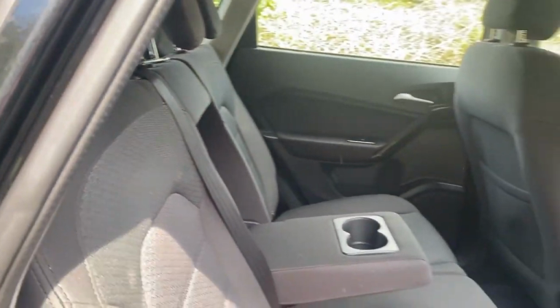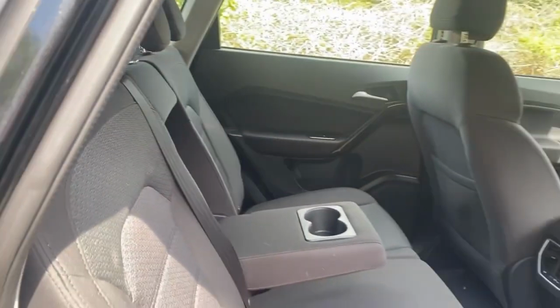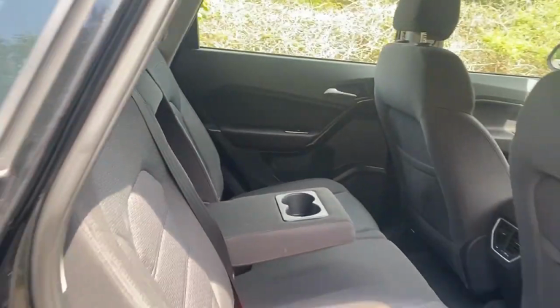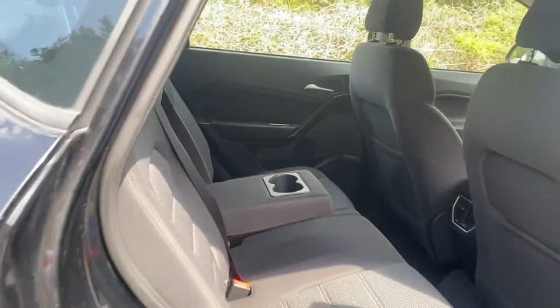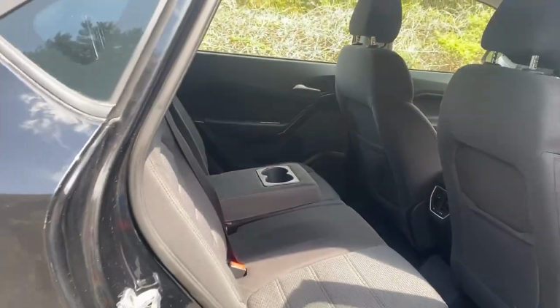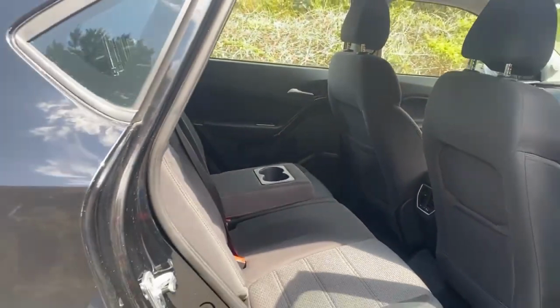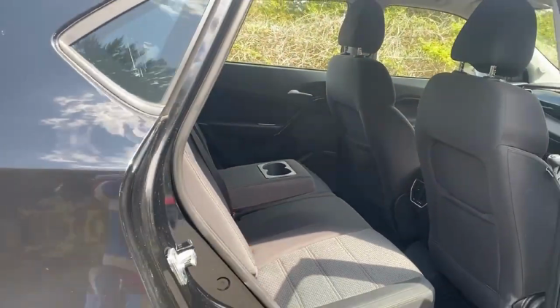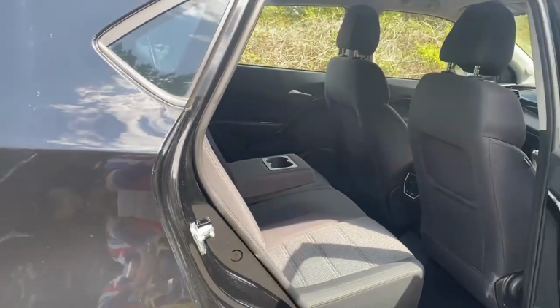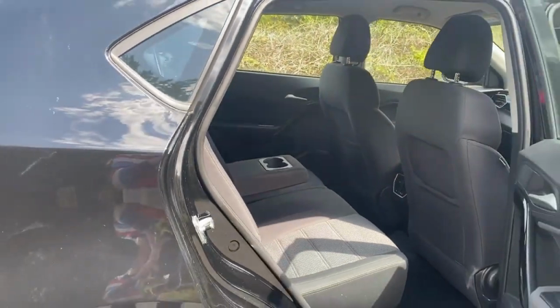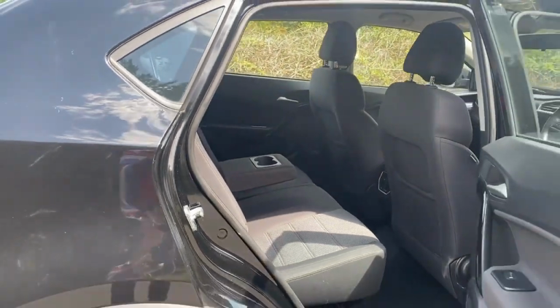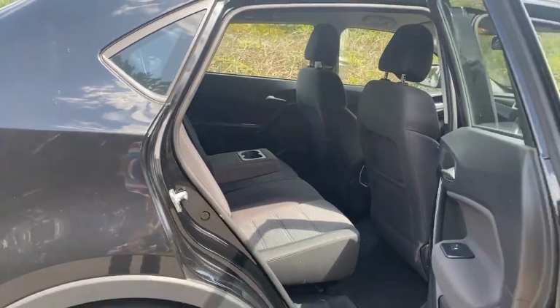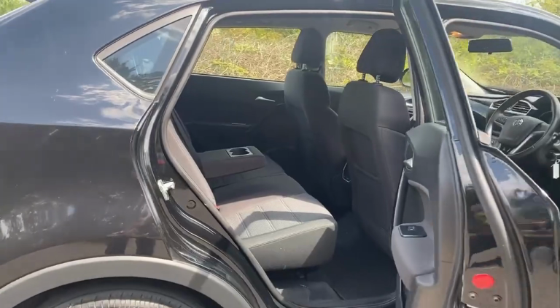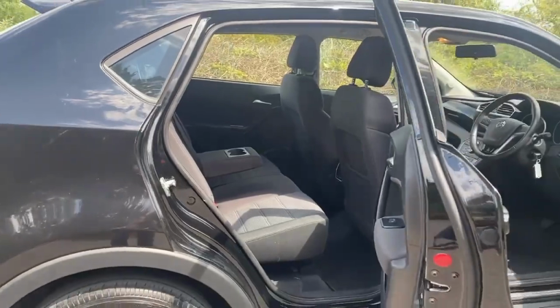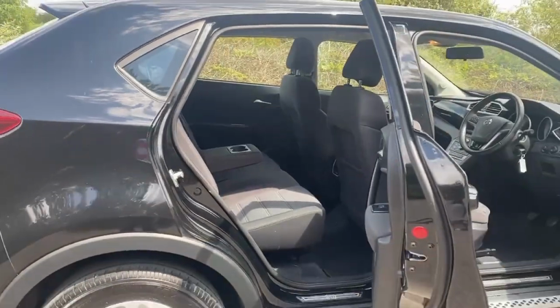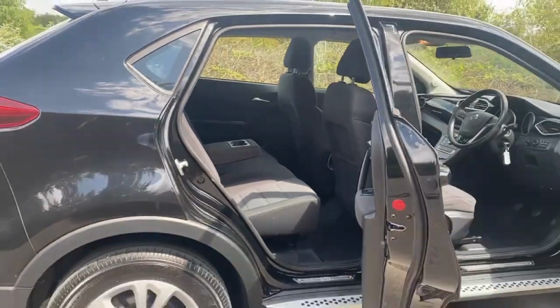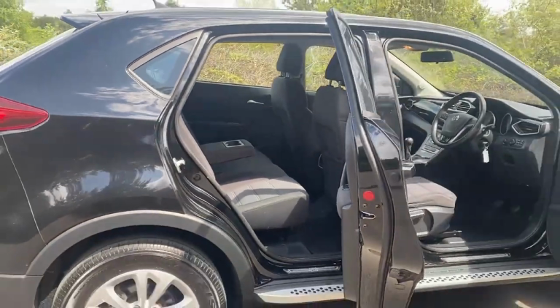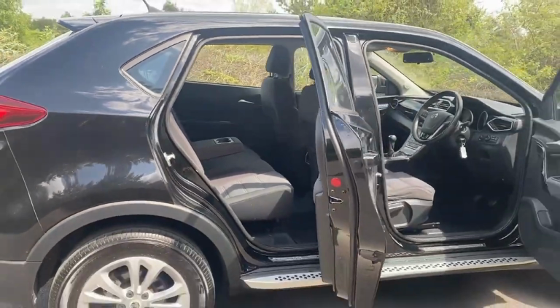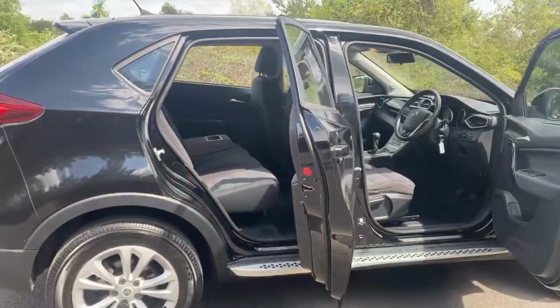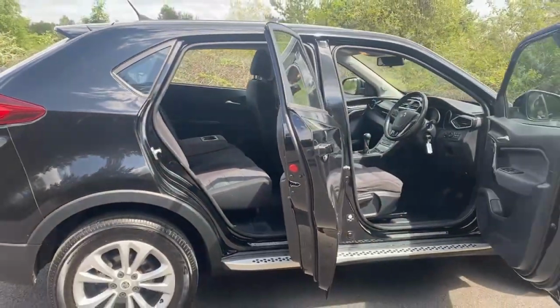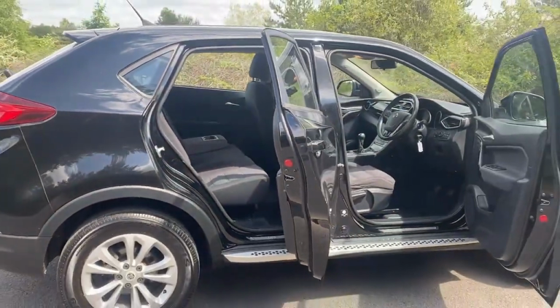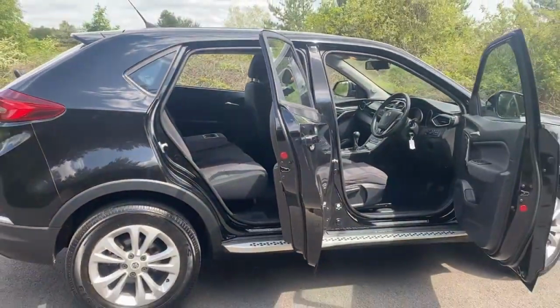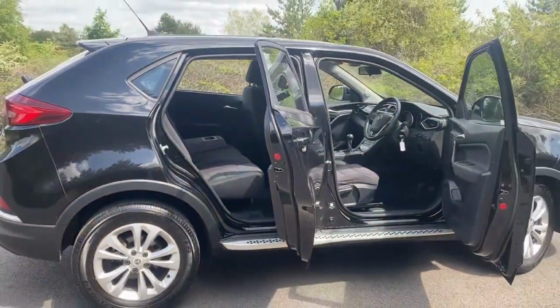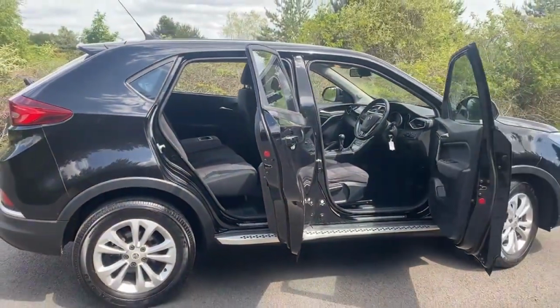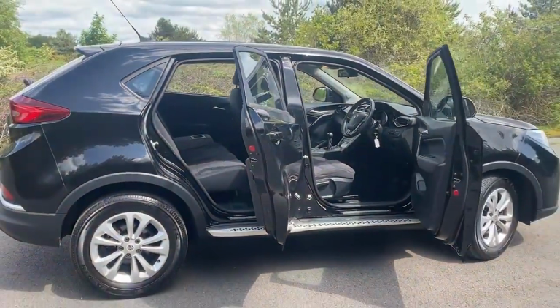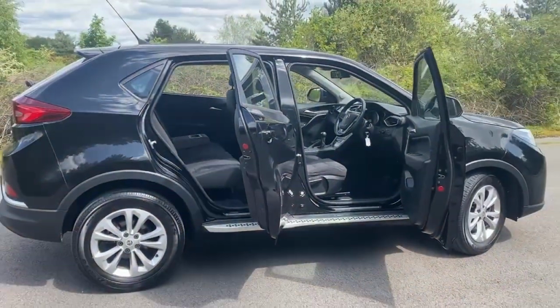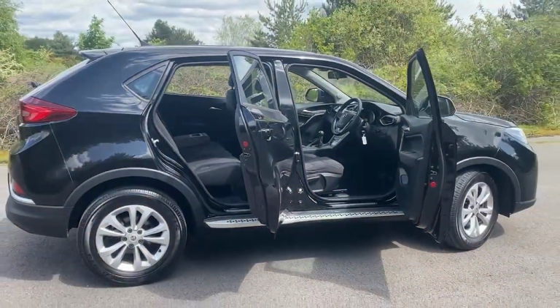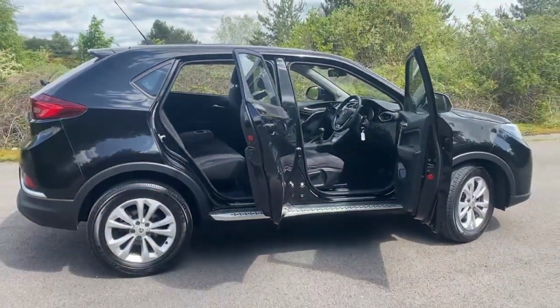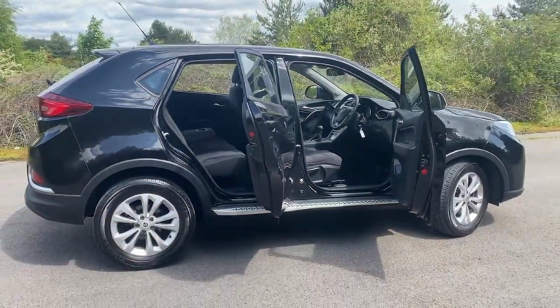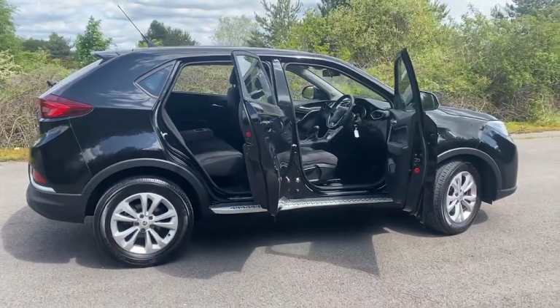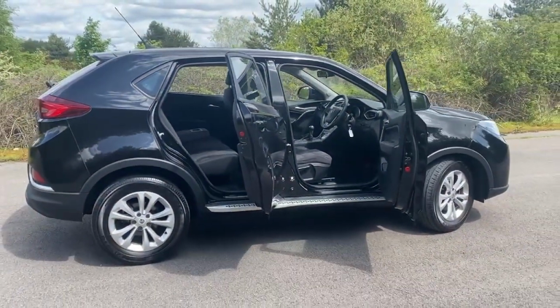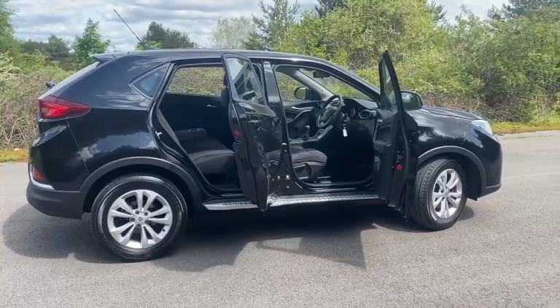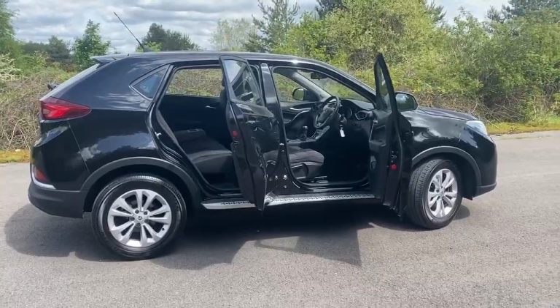Thank you for watching, it's Paul Noyce Cars — you can catch me on 07831 428013. Thanks for watching.